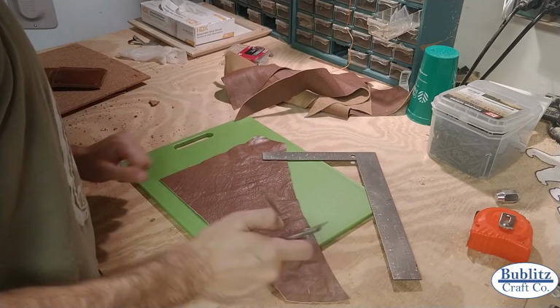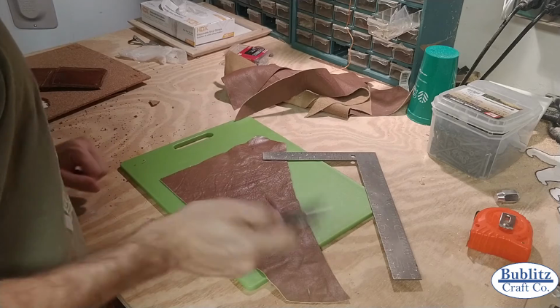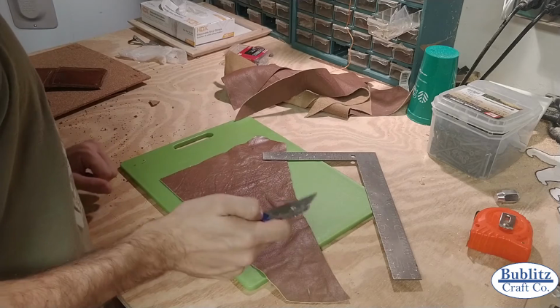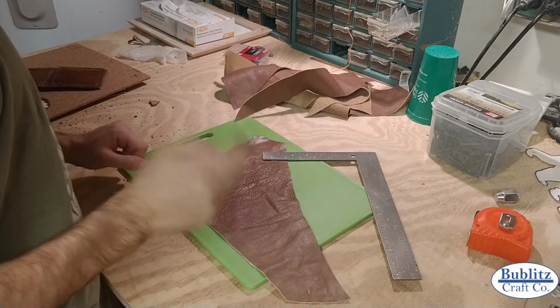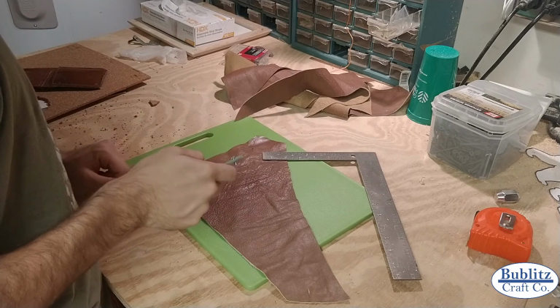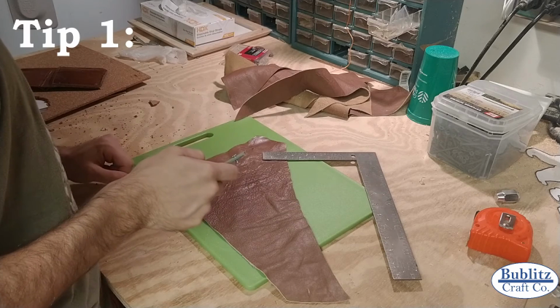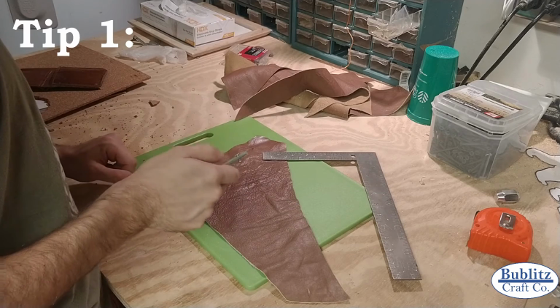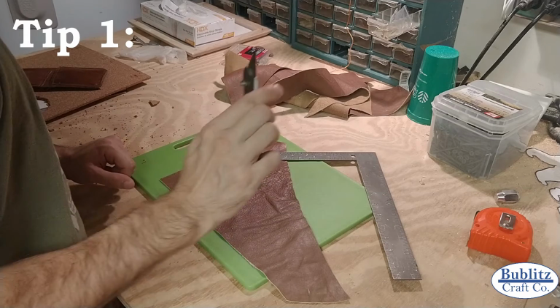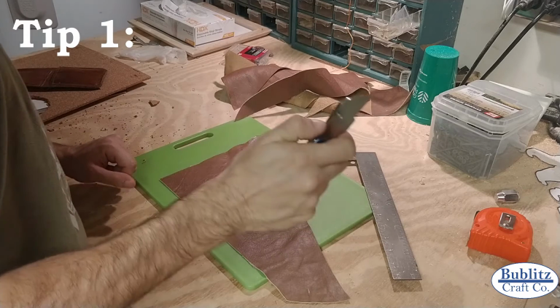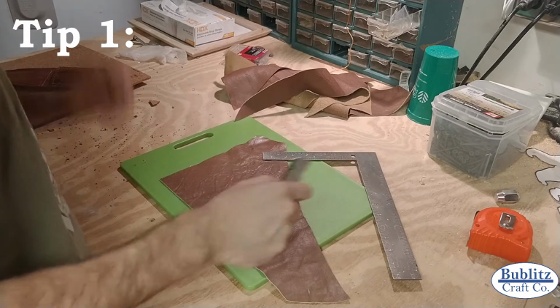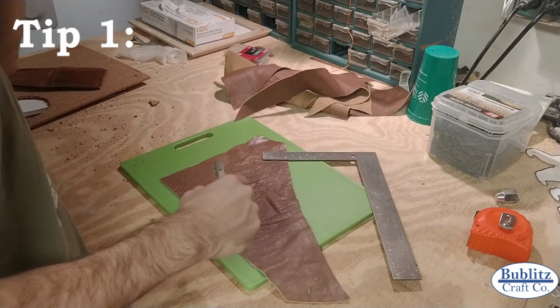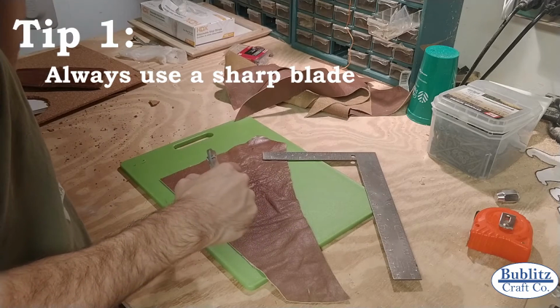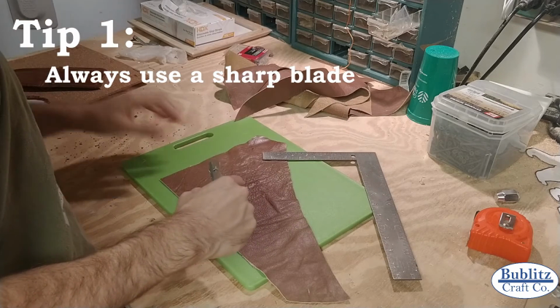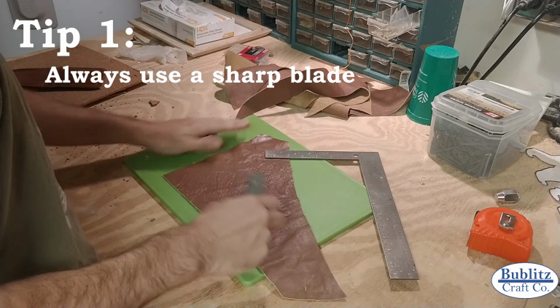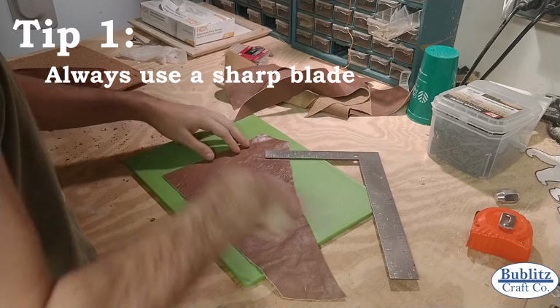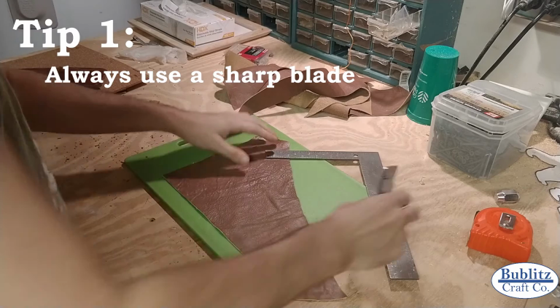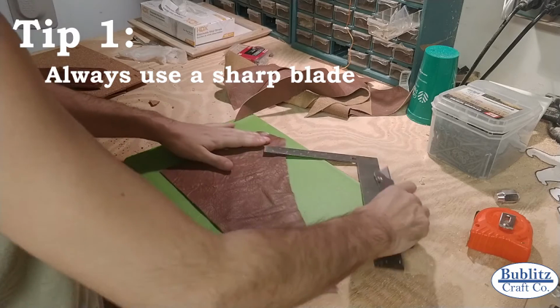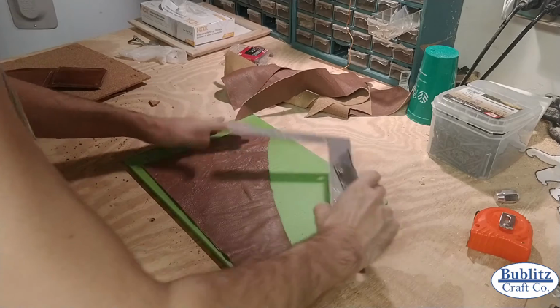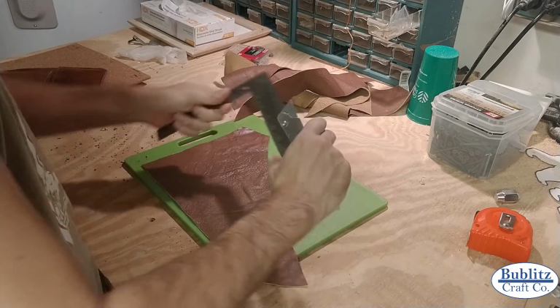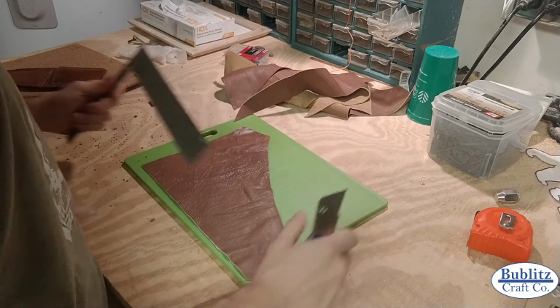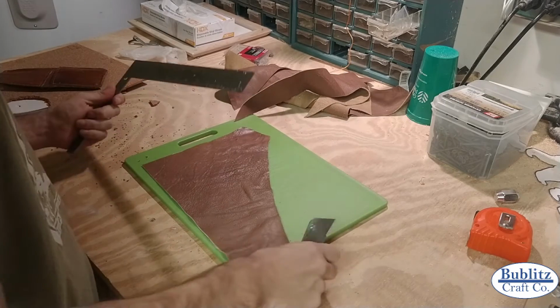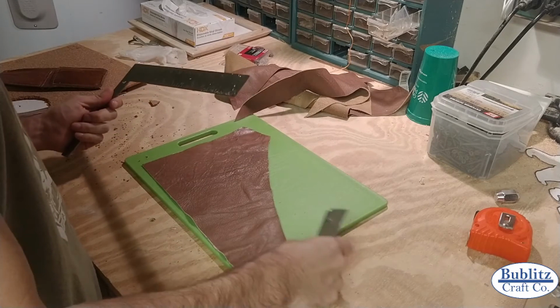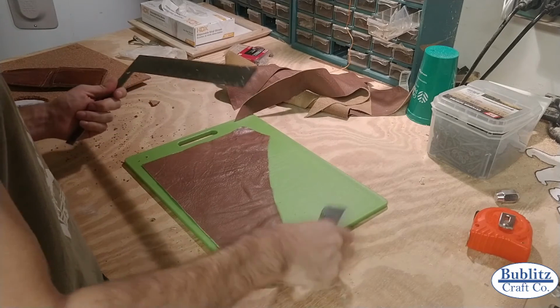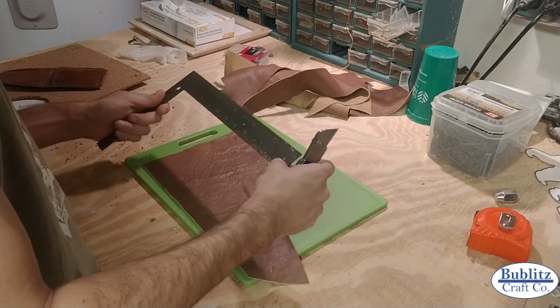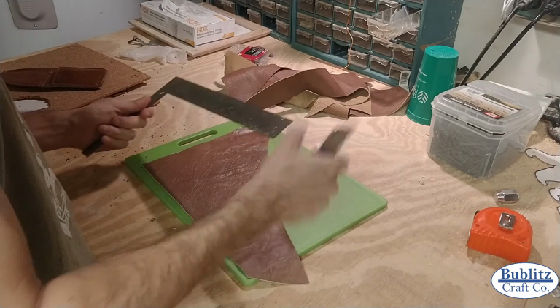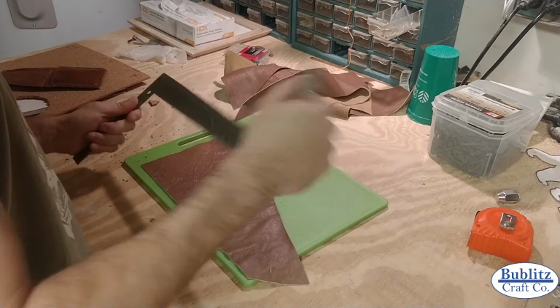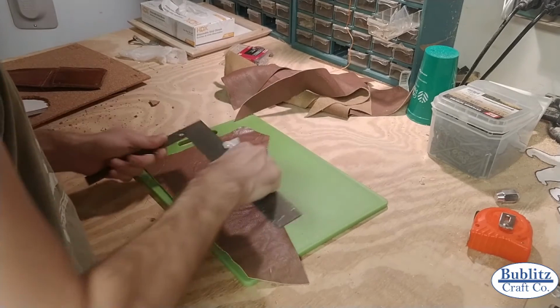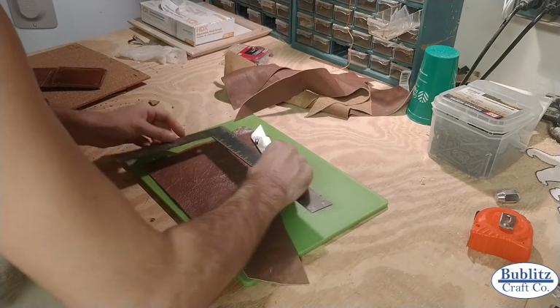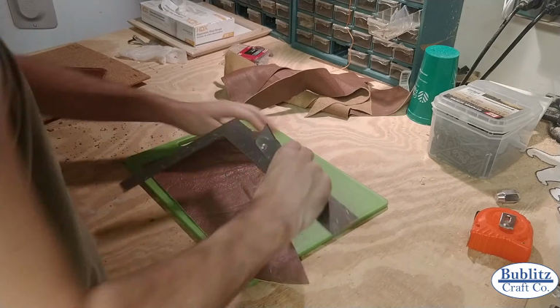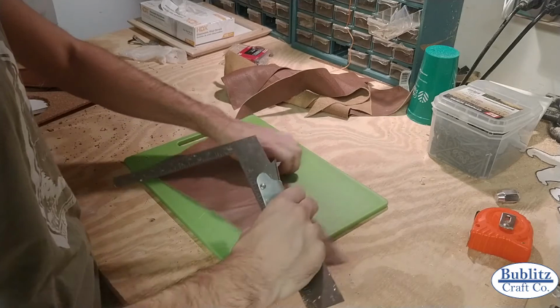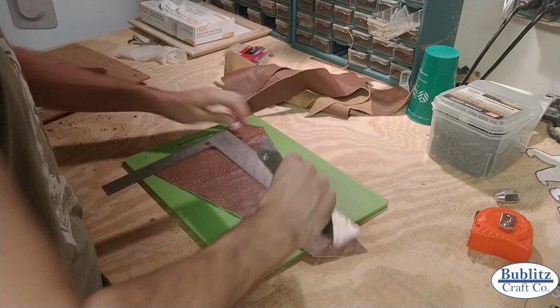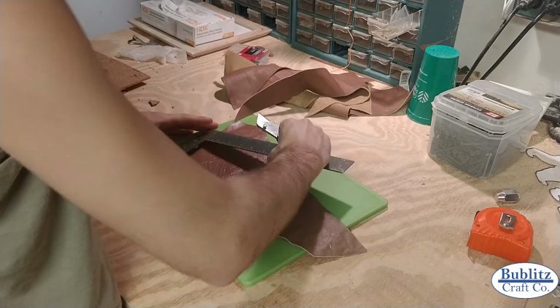Tip one: always use a sharp blade. You saw me struggling there a little bit - it was because my blade was pretty dull and I hadn't swapped it out for a while. But I've got a fresh one now and it makes cutting a lot easier.